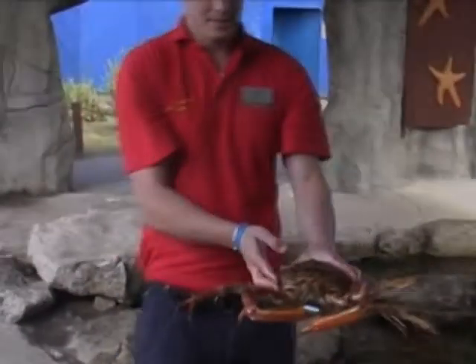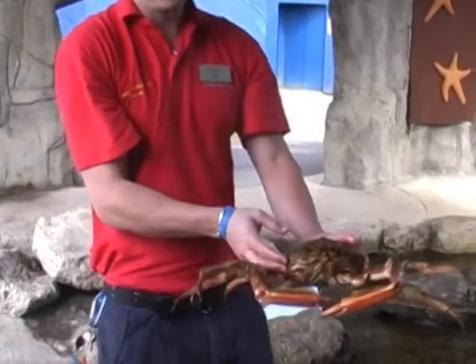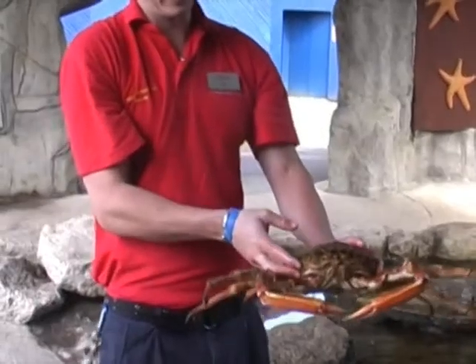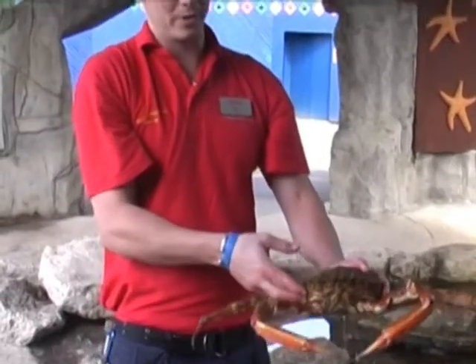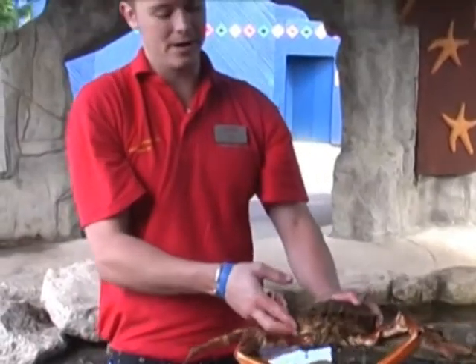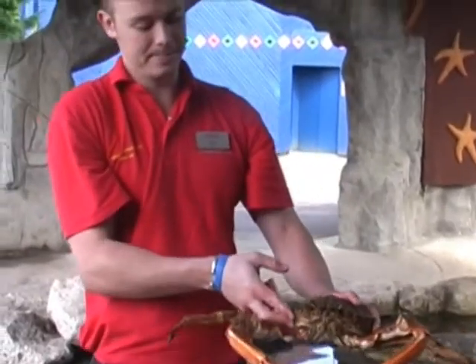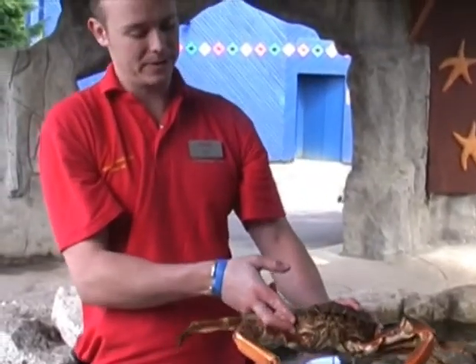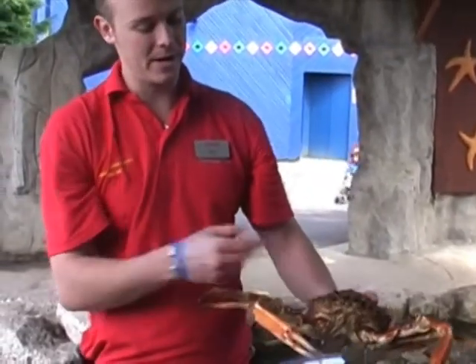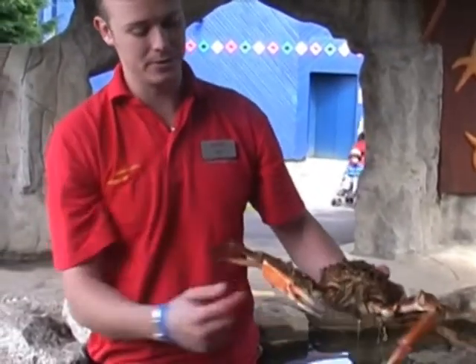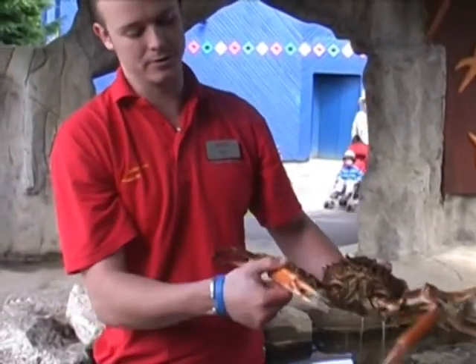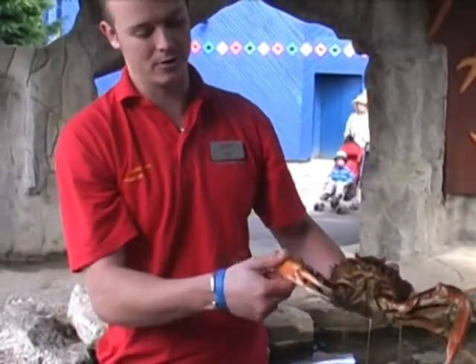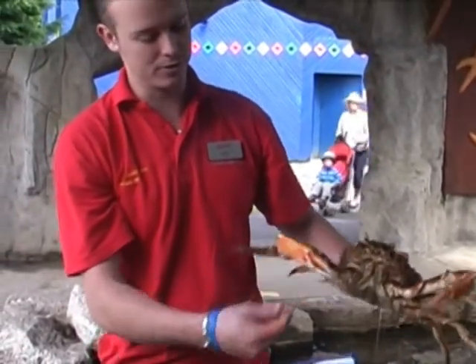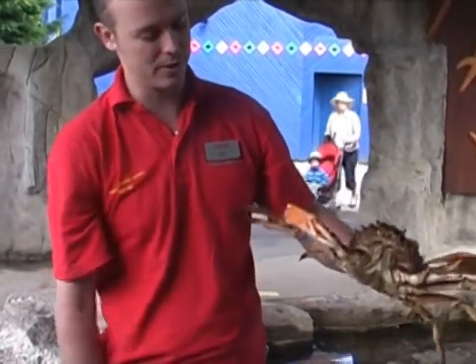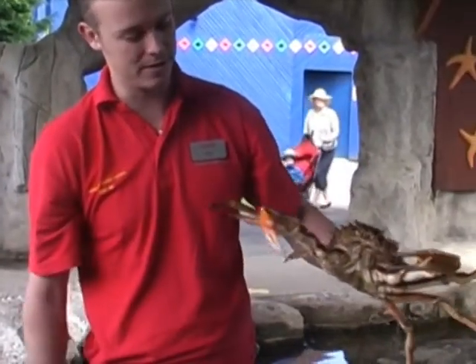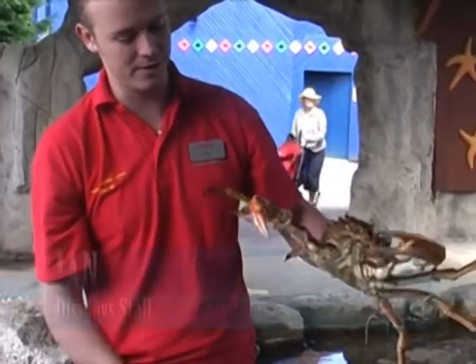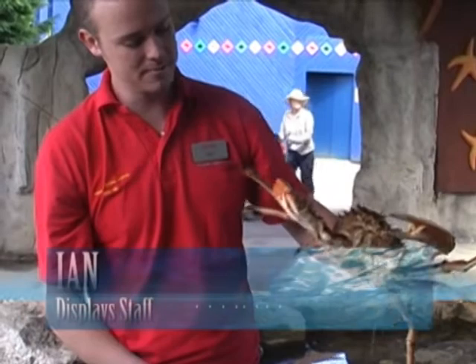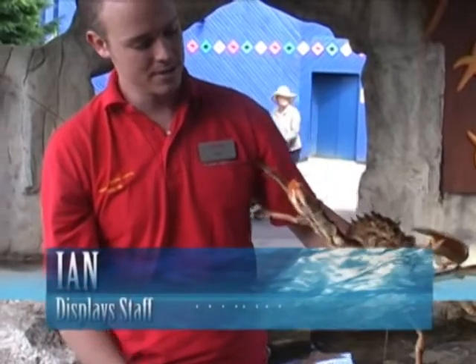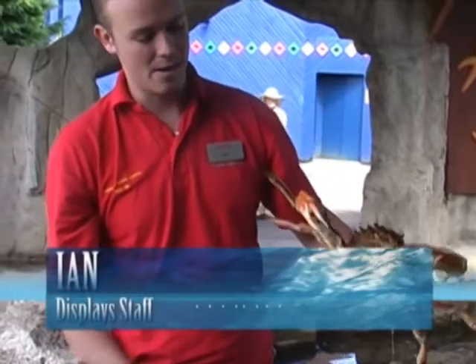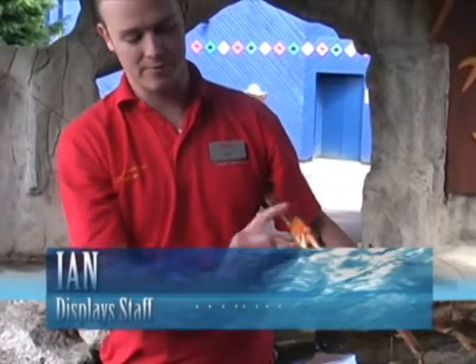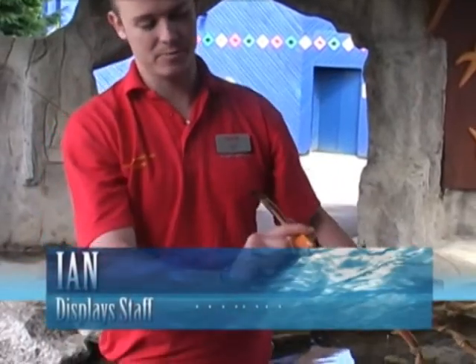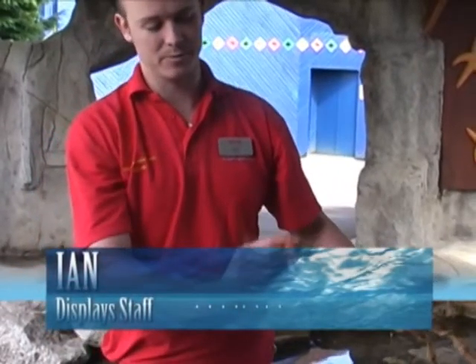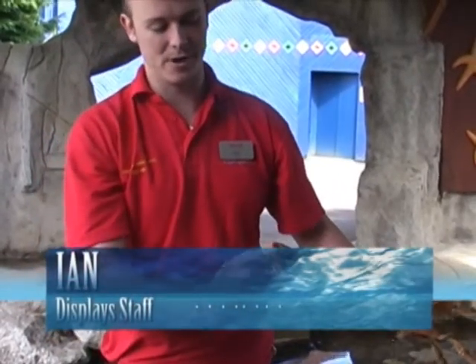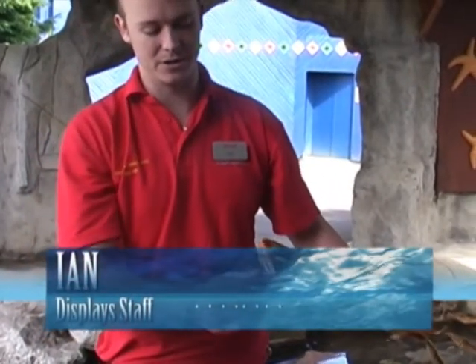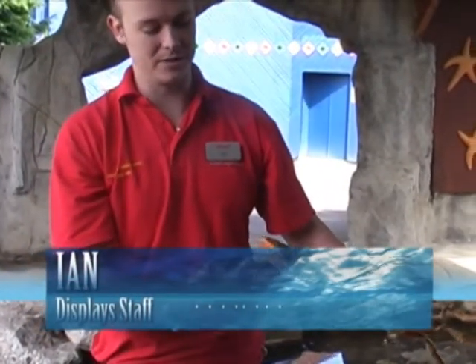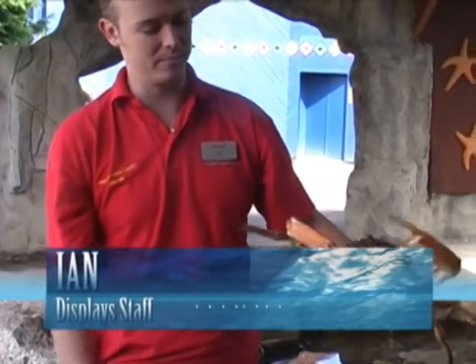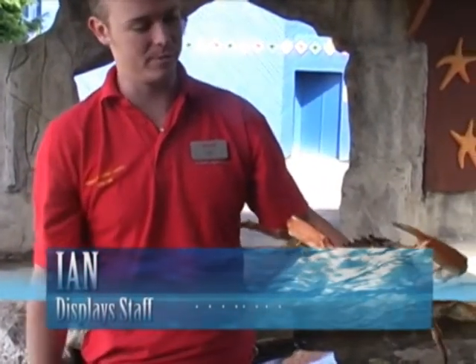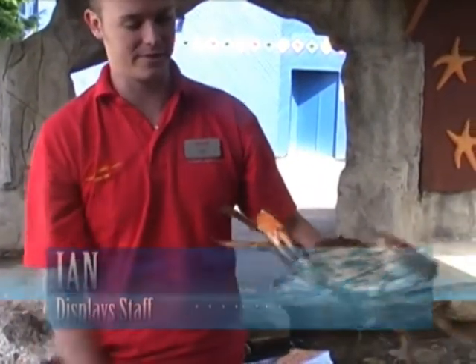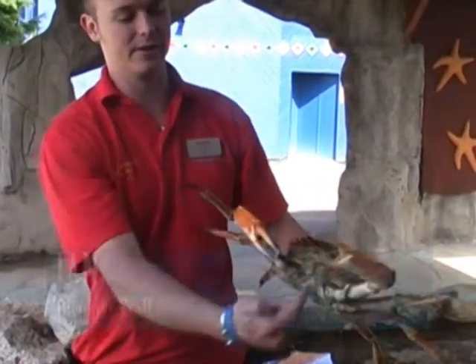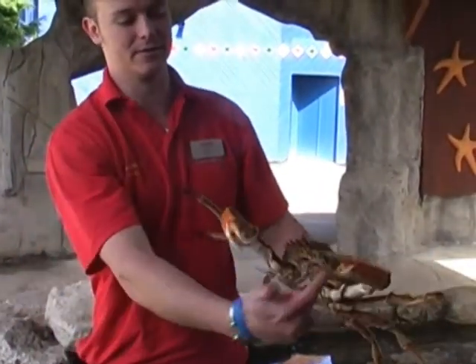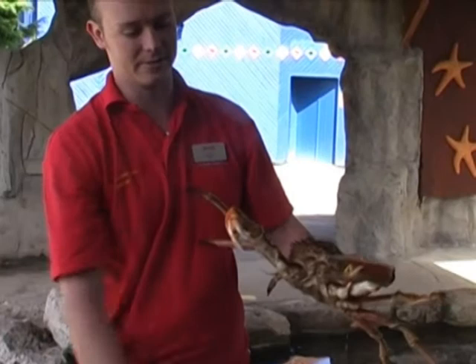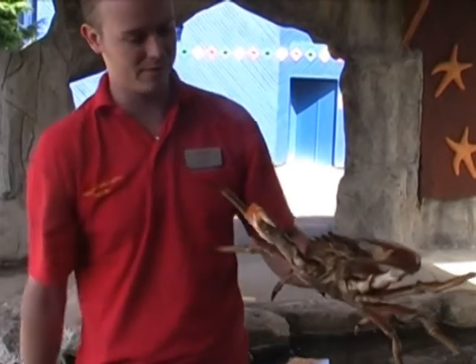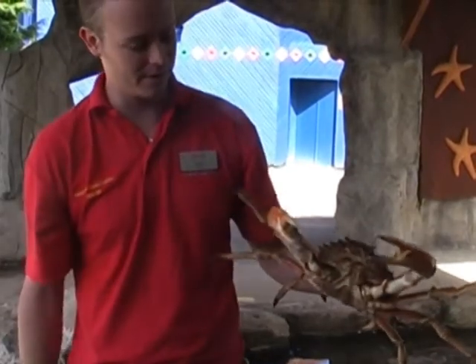He's a European spider crab. He's a male — he's got nice thick claws, a good way to identify them. About 300 pounds per square inch in there, so you could probably break your finger if you're silly enough to put your finger in there.